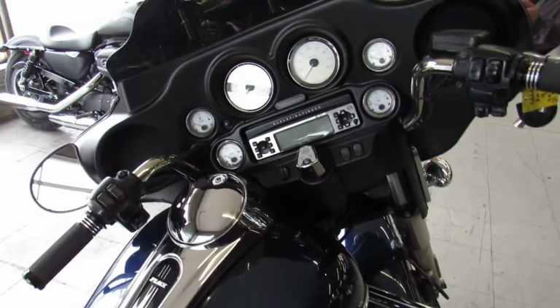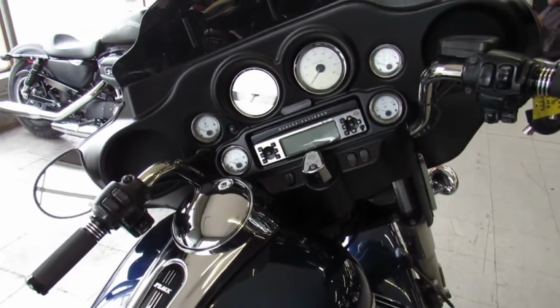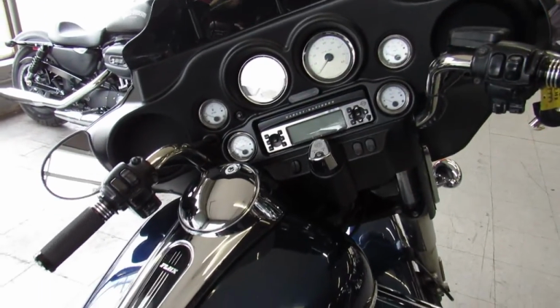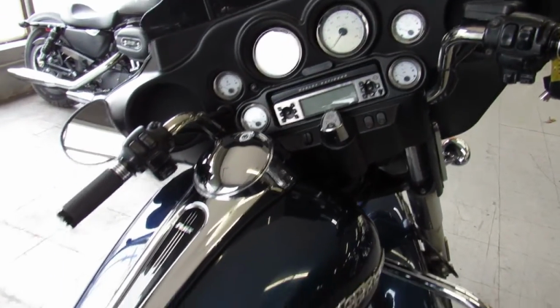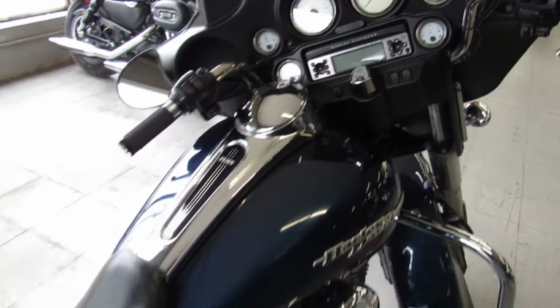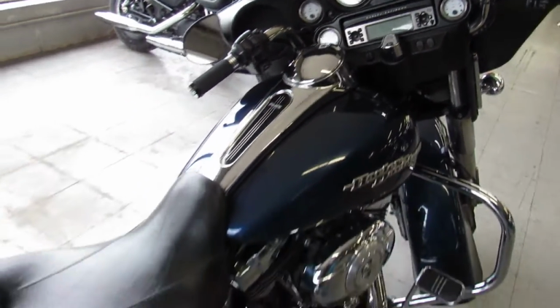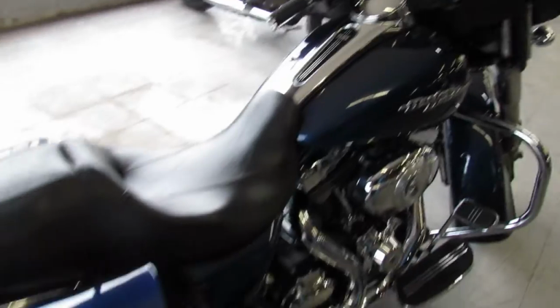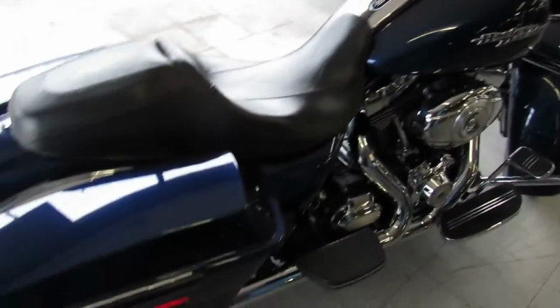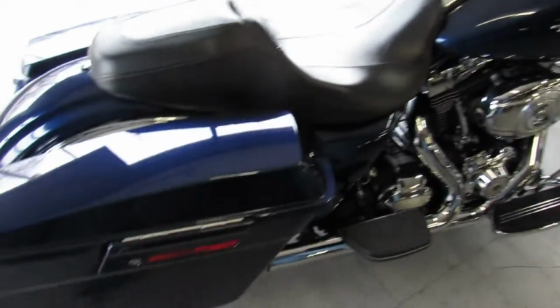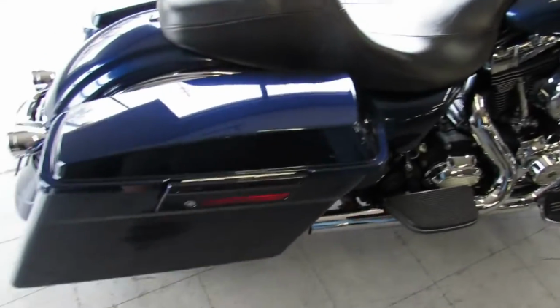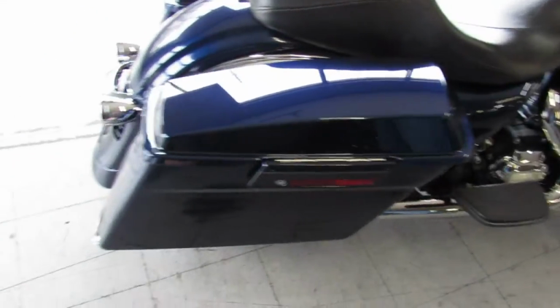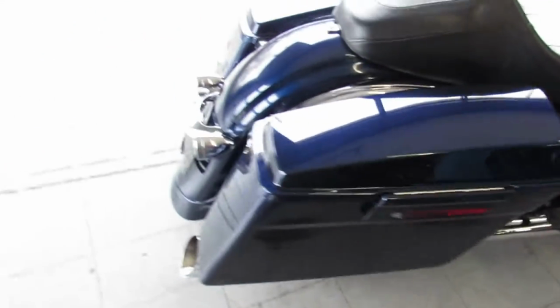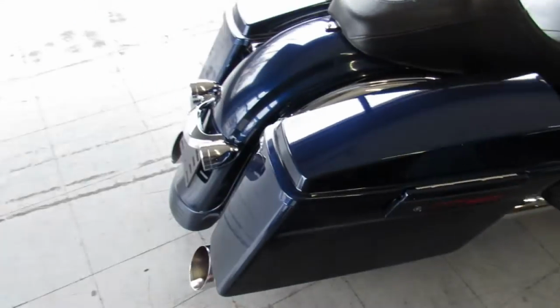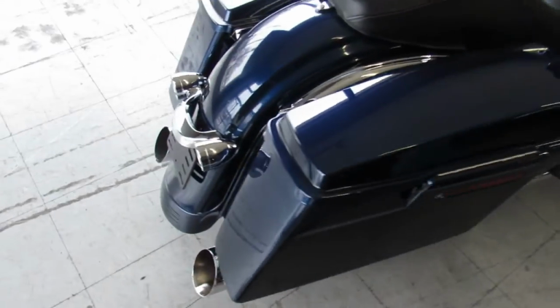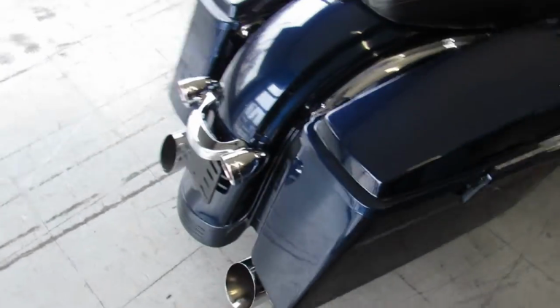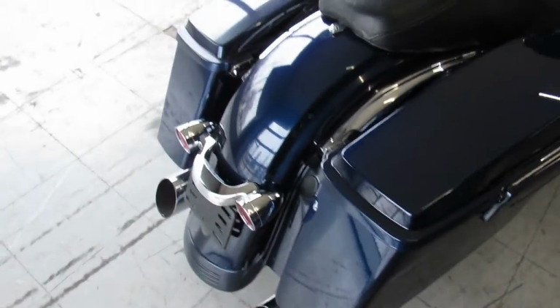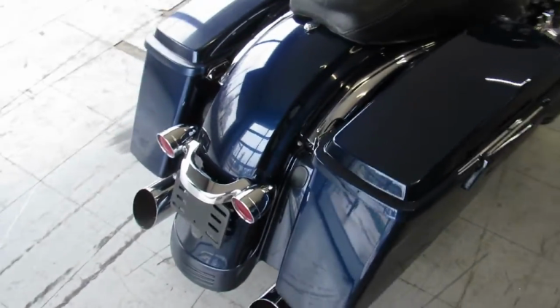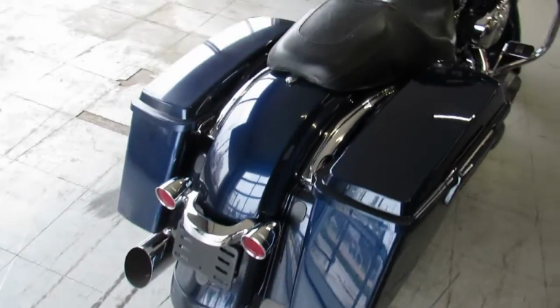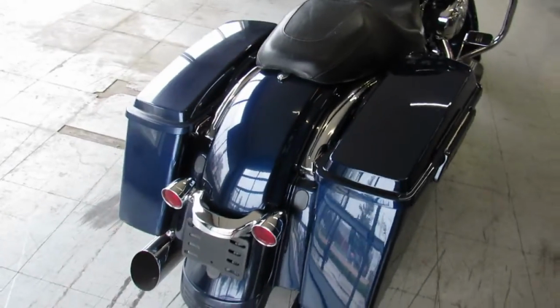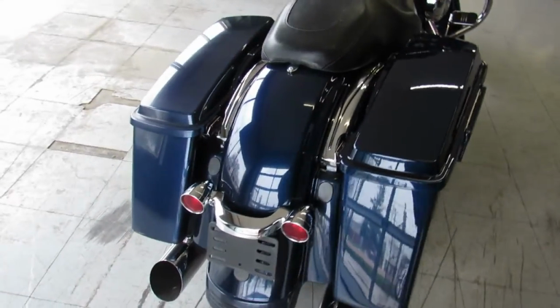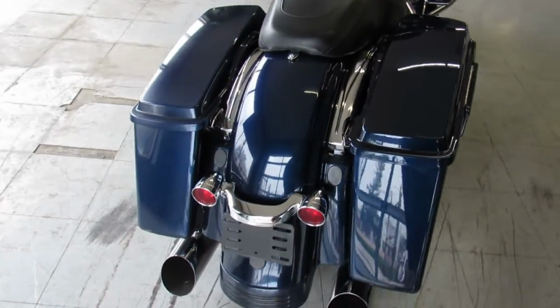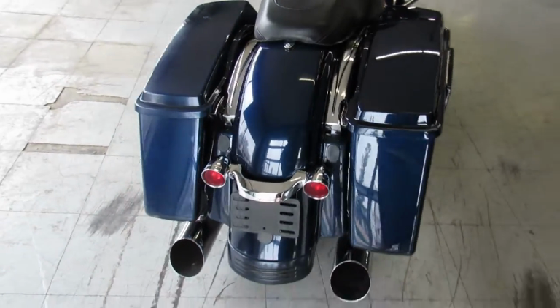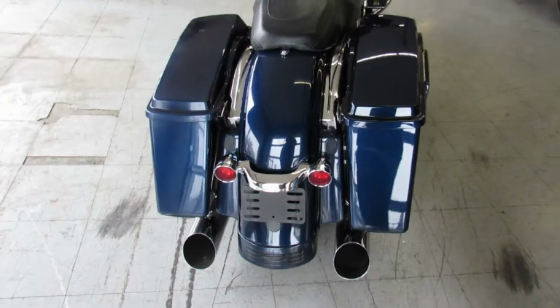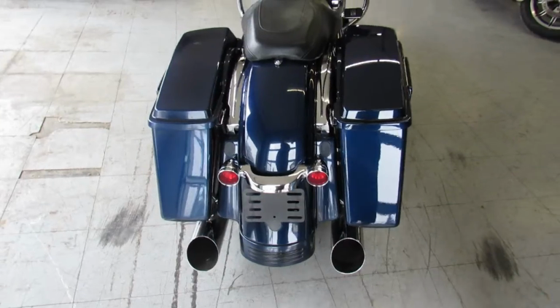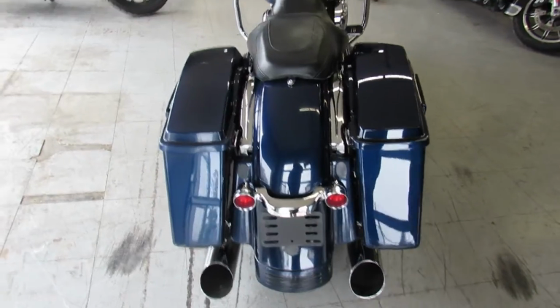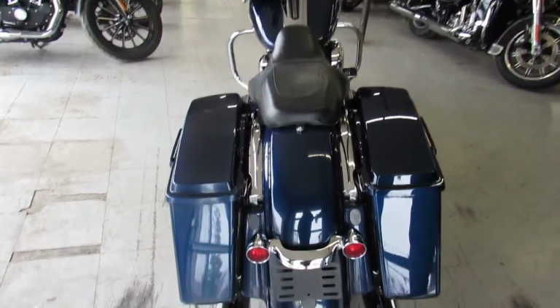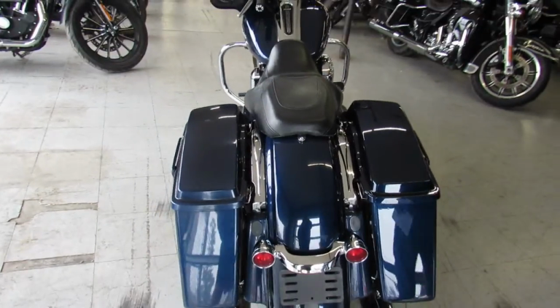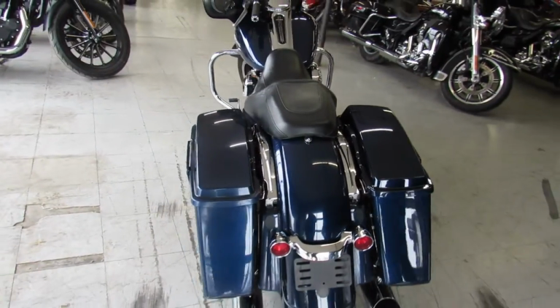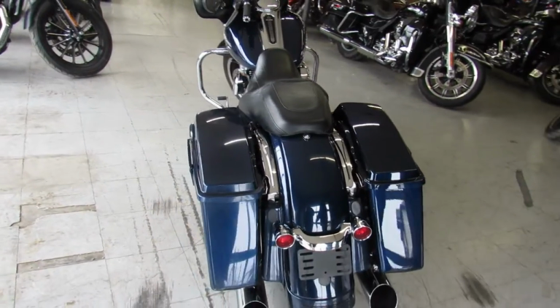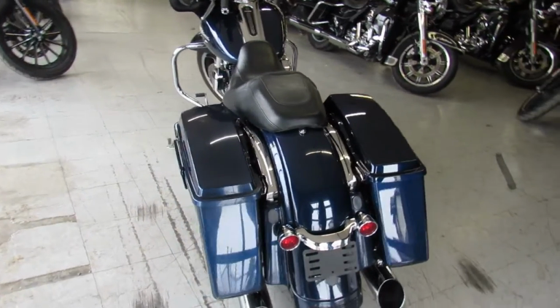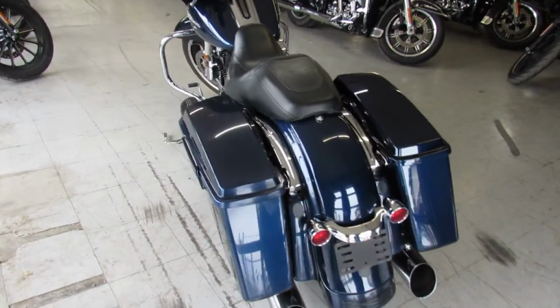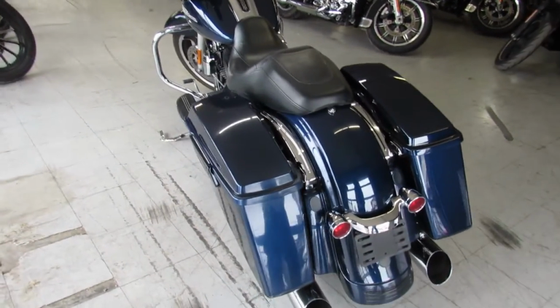Runs strong, everything works. This thing needs nothing. Just been serviced at the dealership, been inspected. All the fluids have been changed, and there's a warranty available so you guys can buy with confidence.